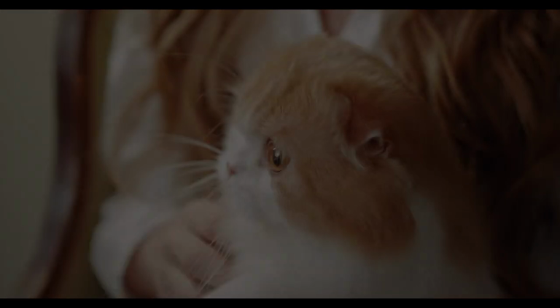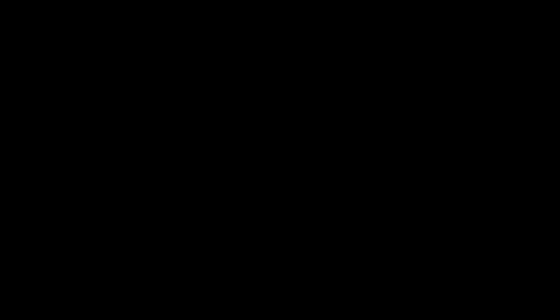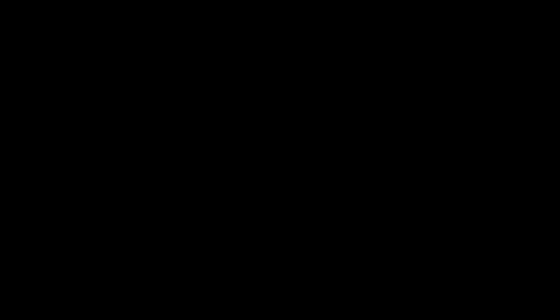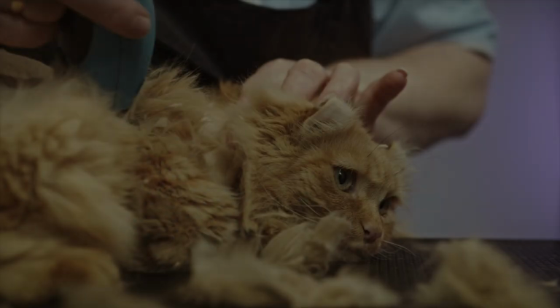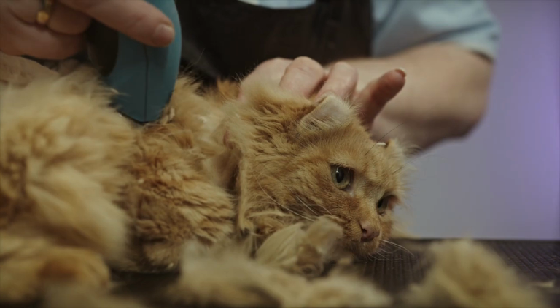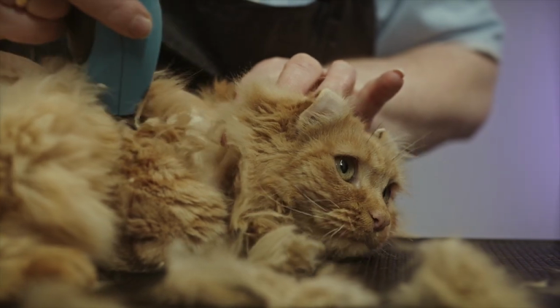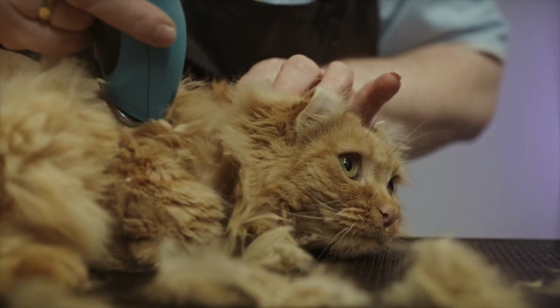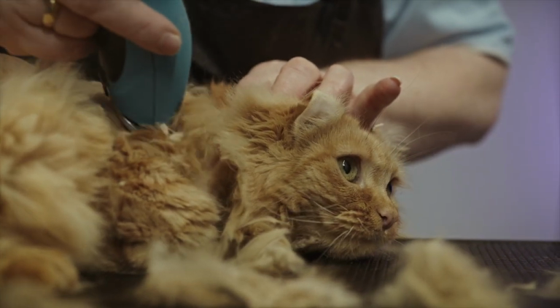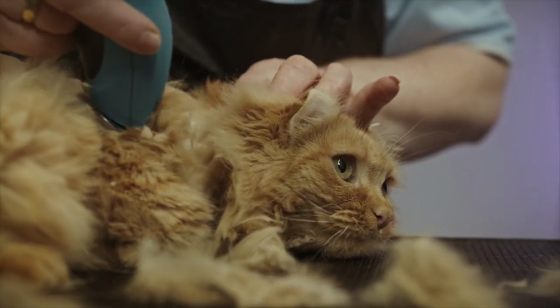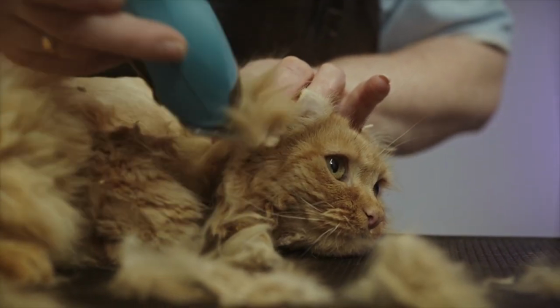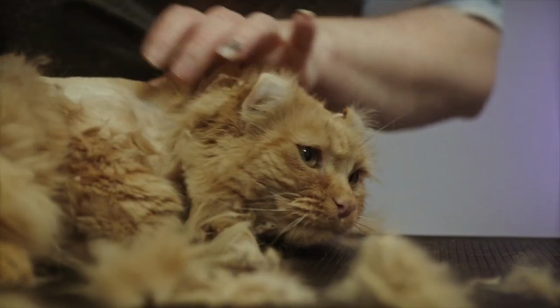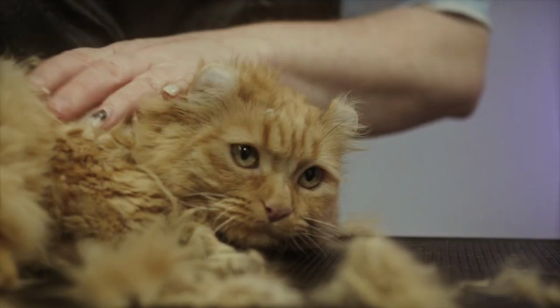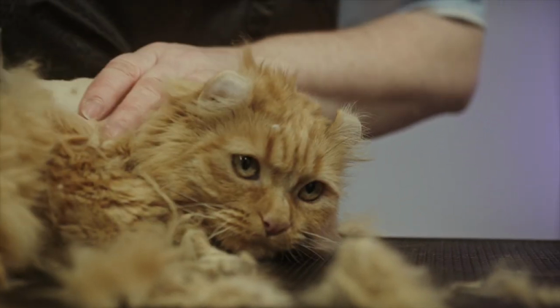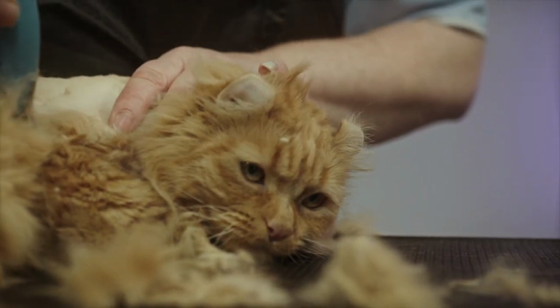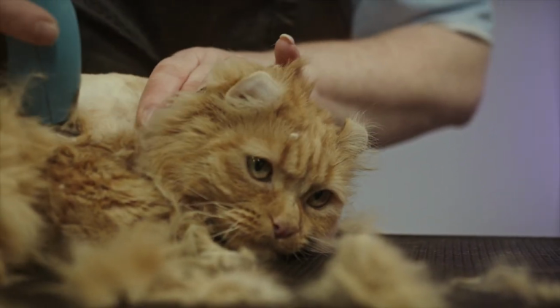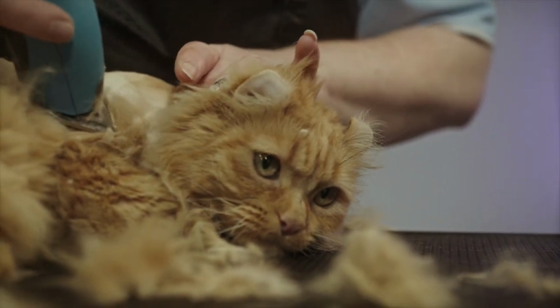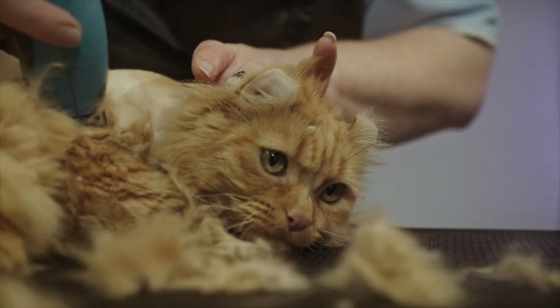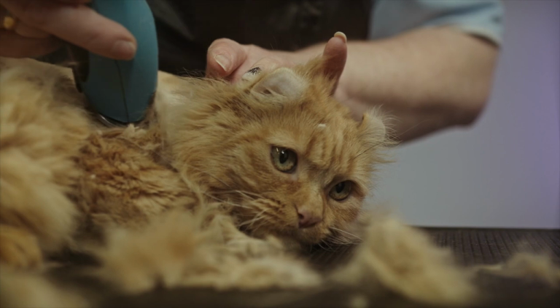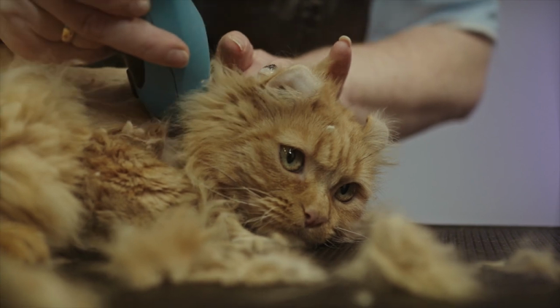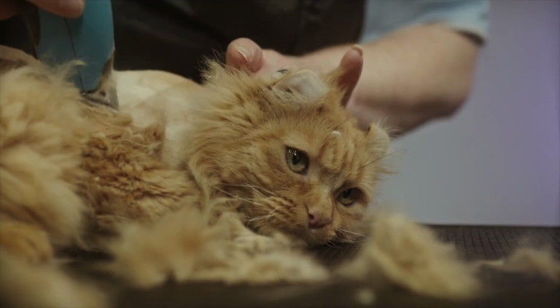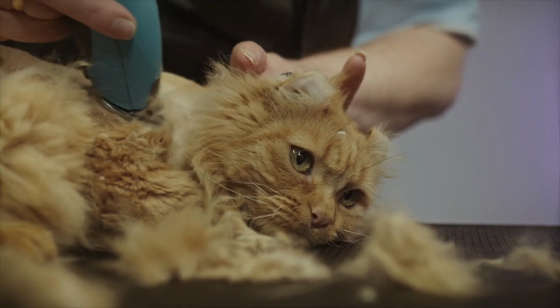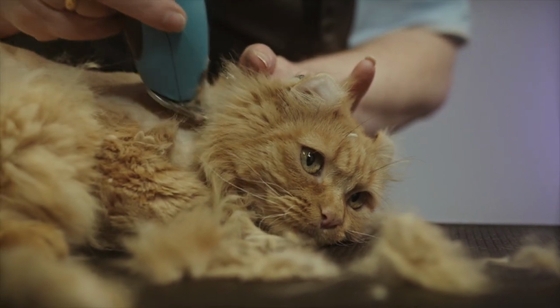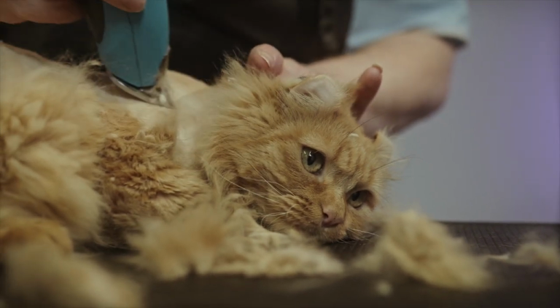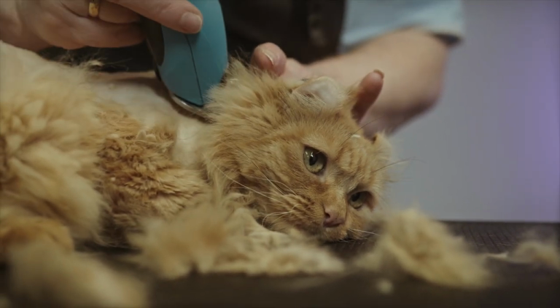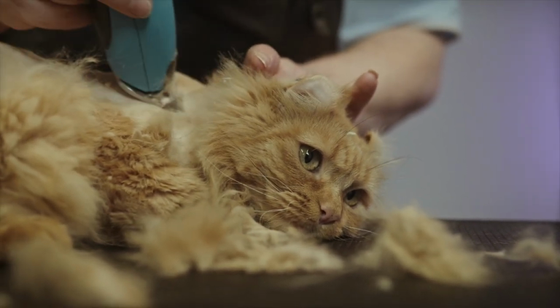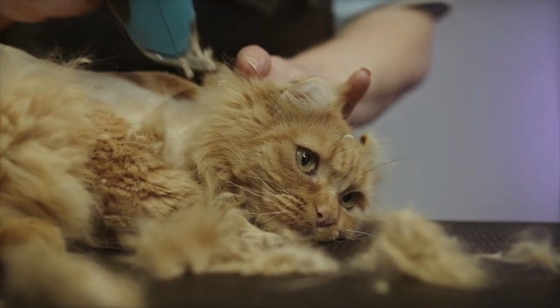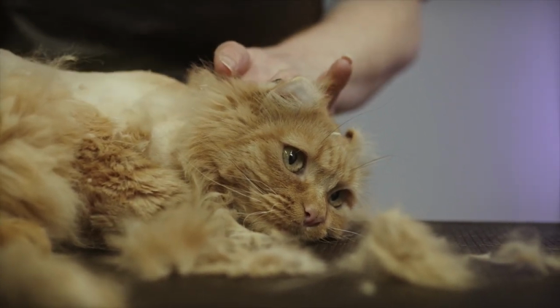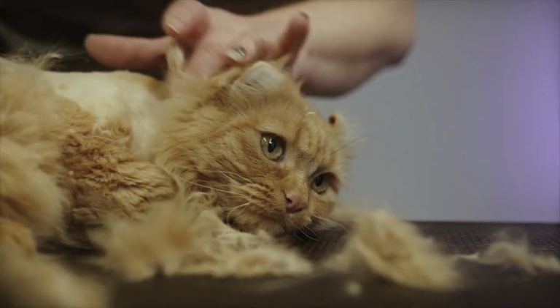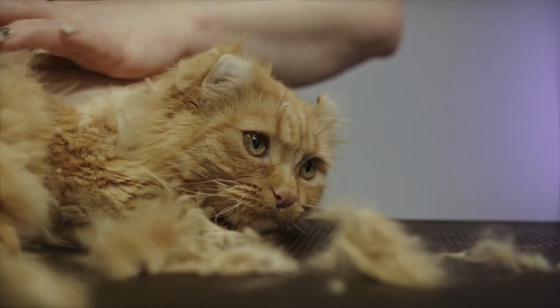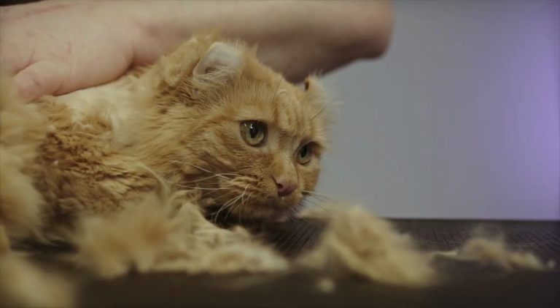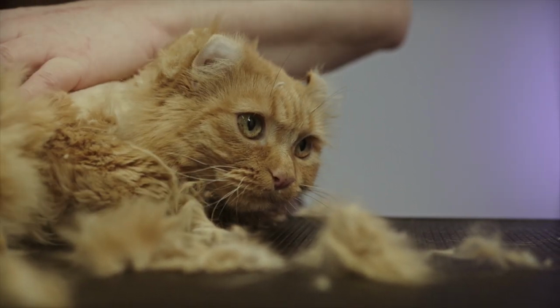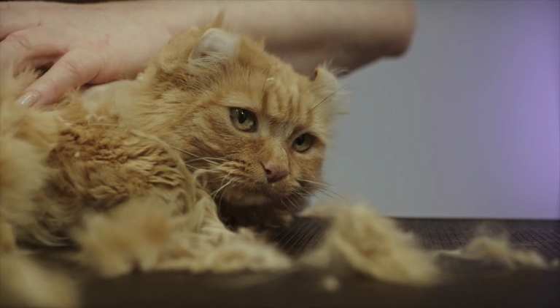The breed is also known for its unique breathing and eye problems. Persians are prone to breathing difficulties and tear staining, which is a result of their flat face, and can be a concern for pet owners.